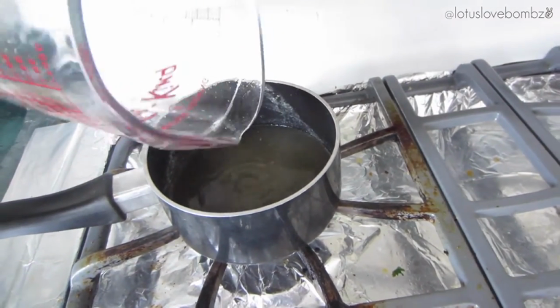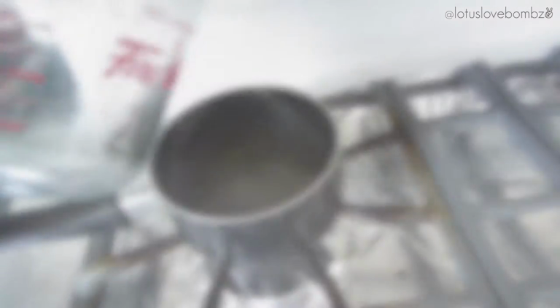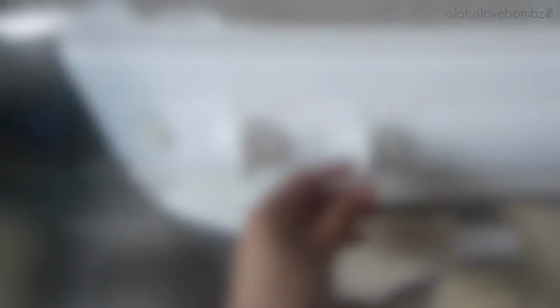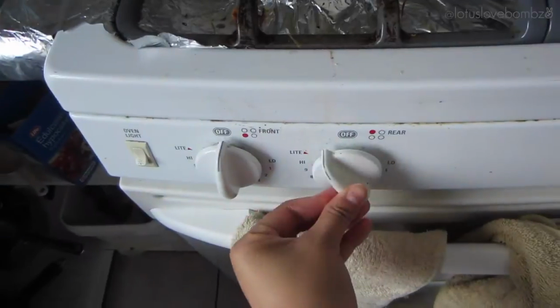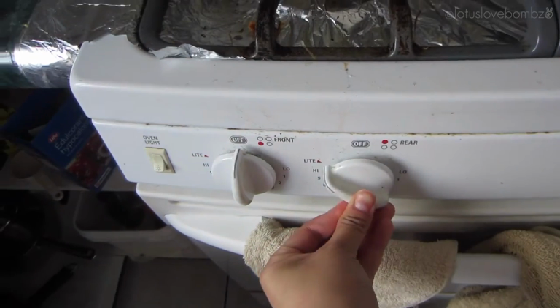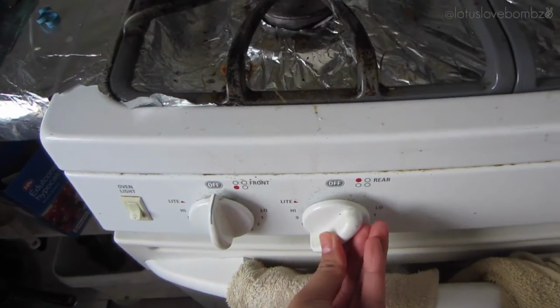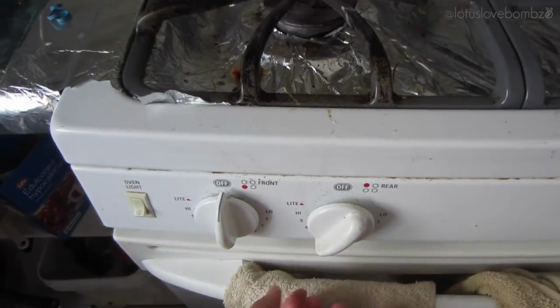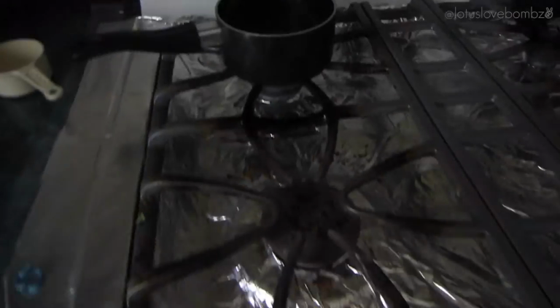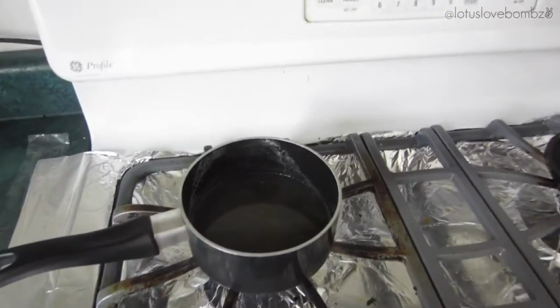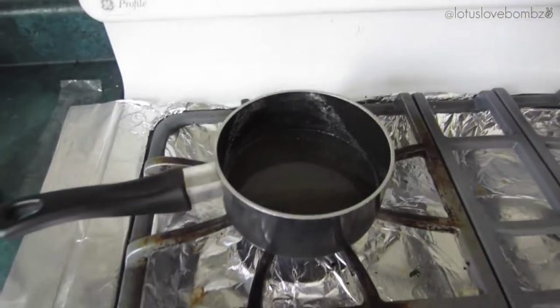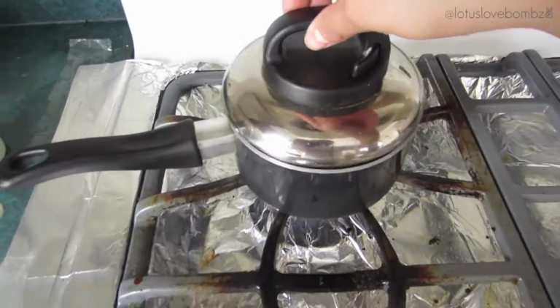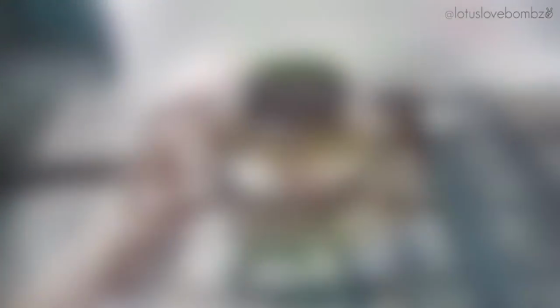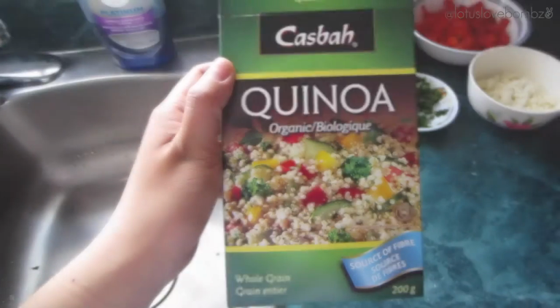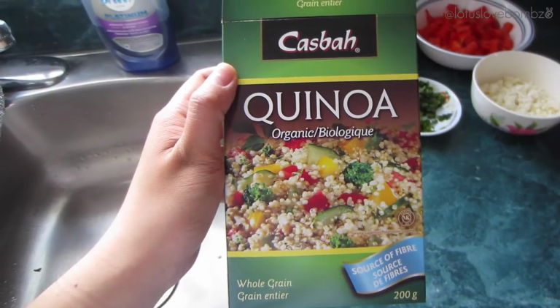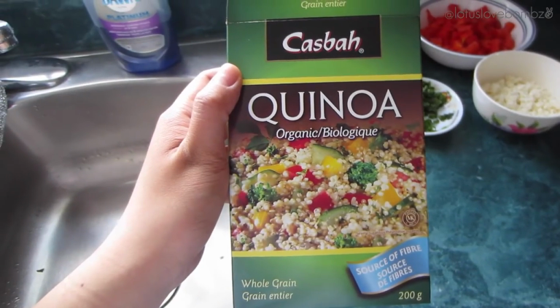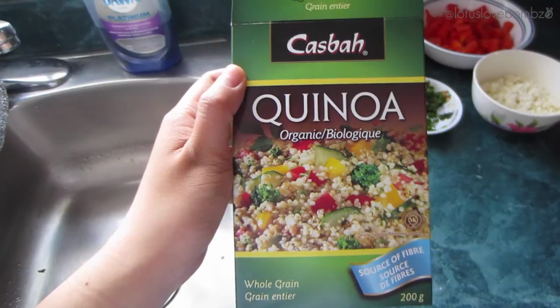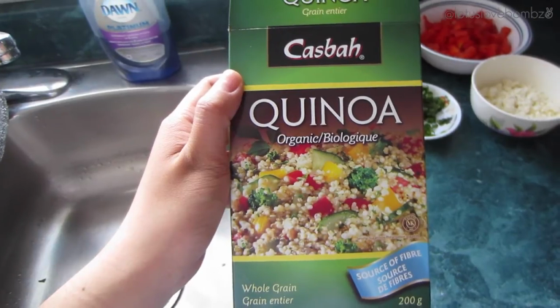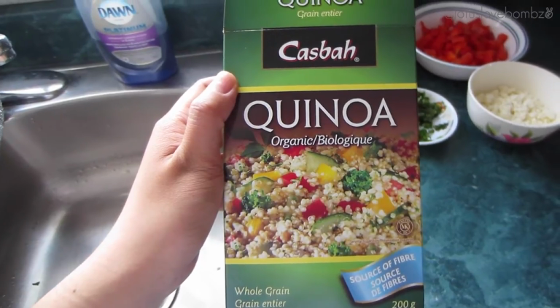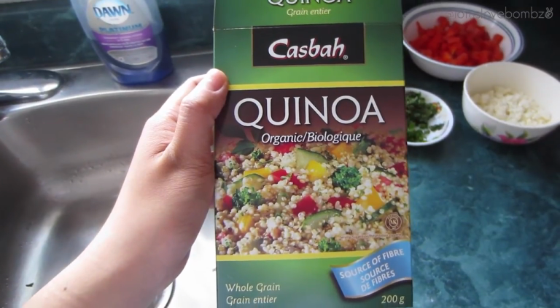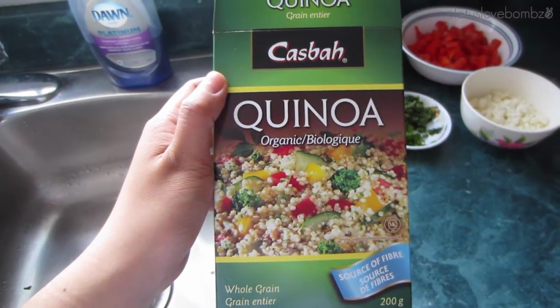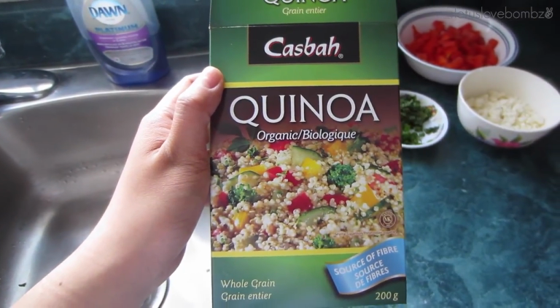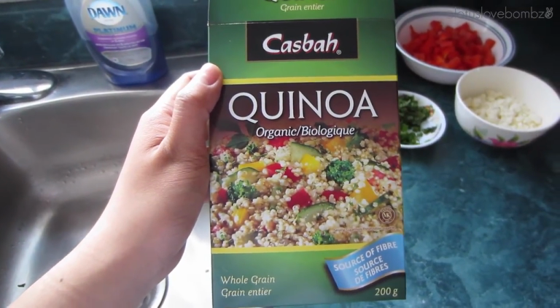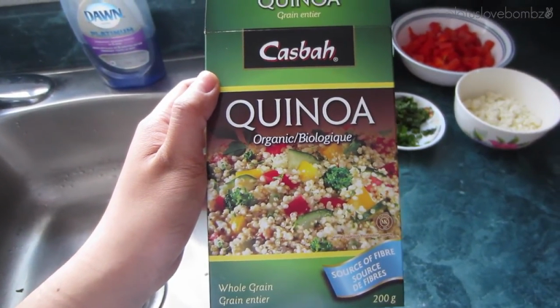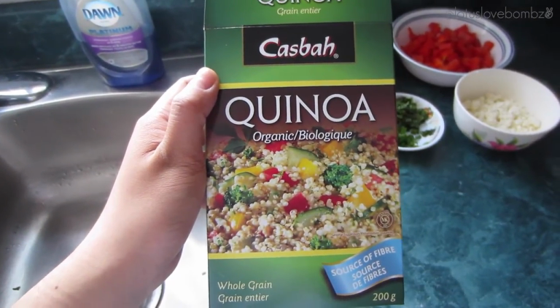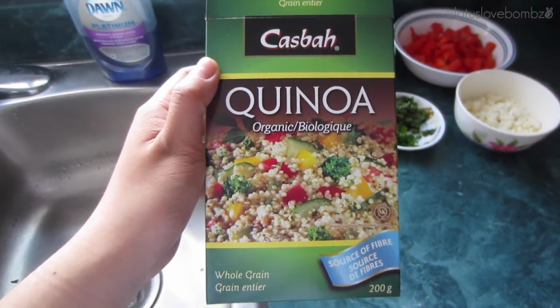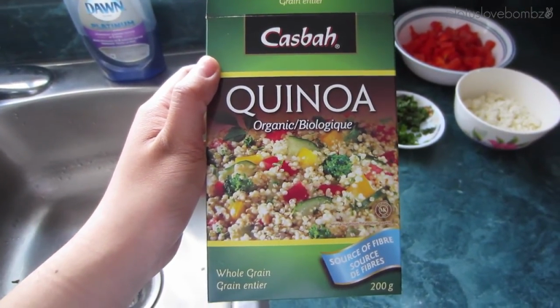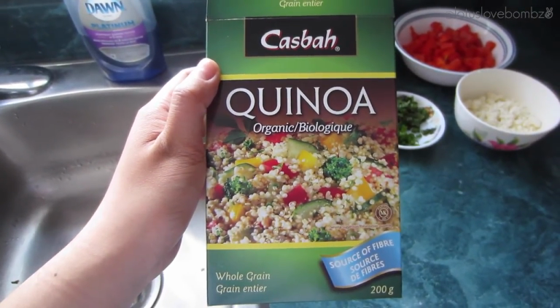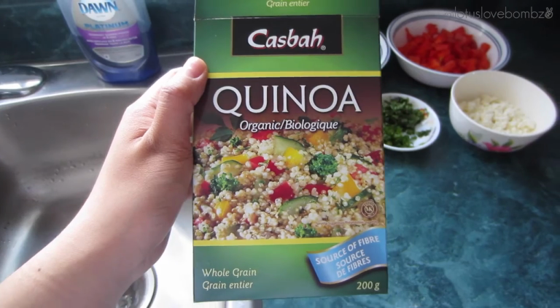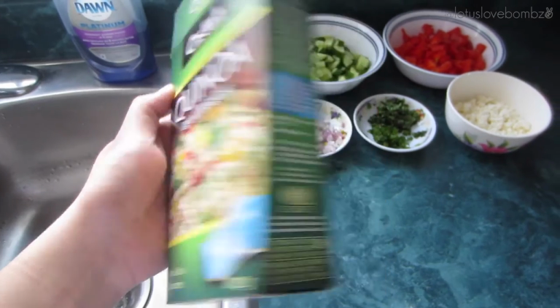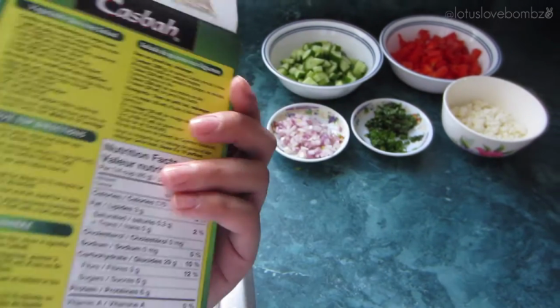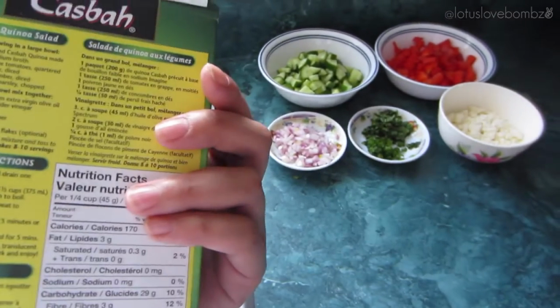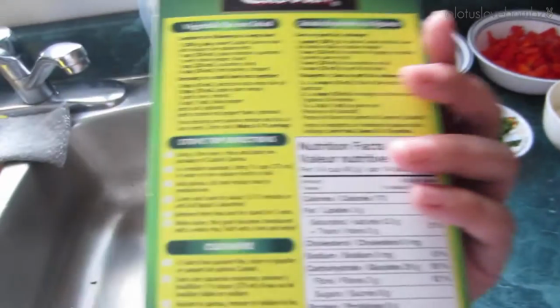This is the particular brand of quinoa that I'm going to be using. One package usually comes with one cup but I'm only going to be using half the package, so that's half a cup. Just